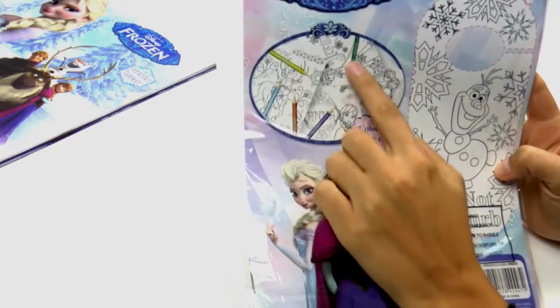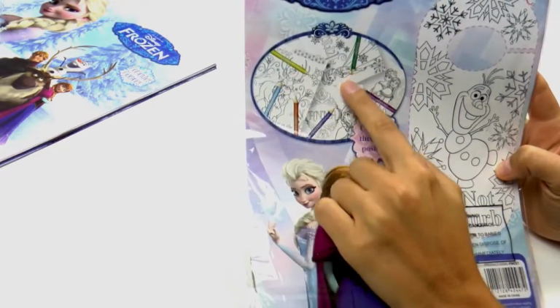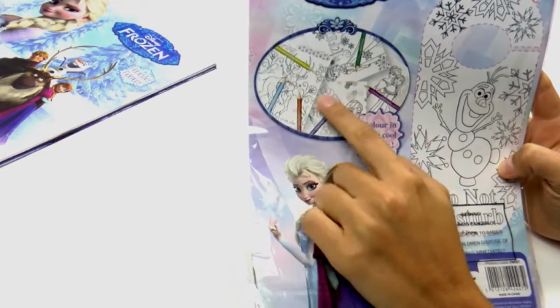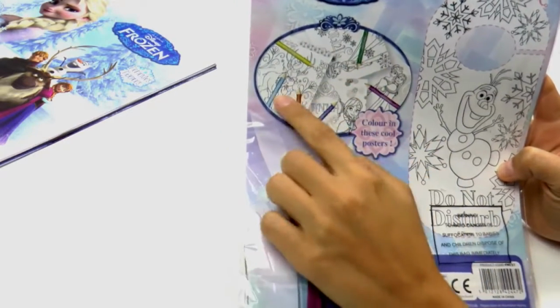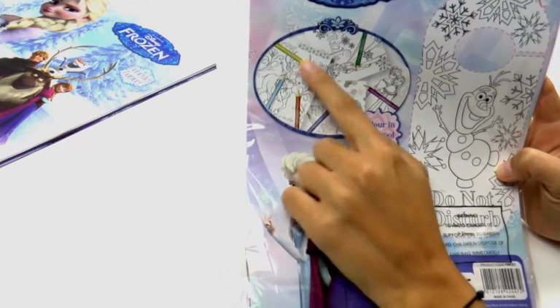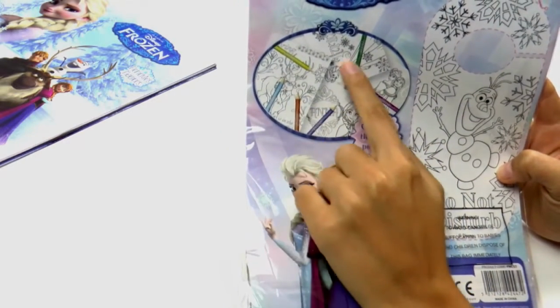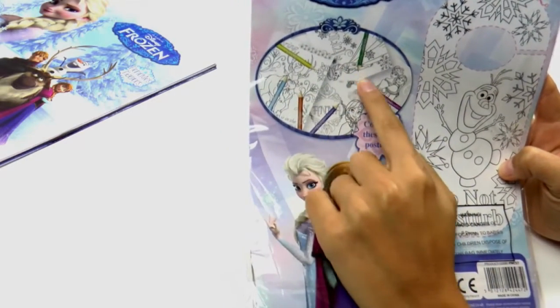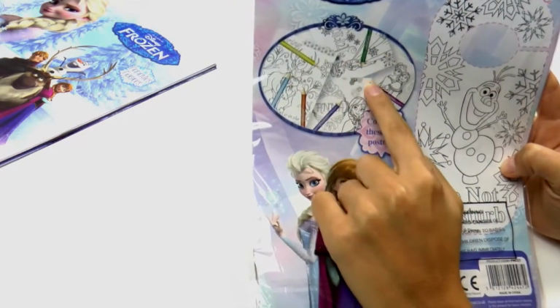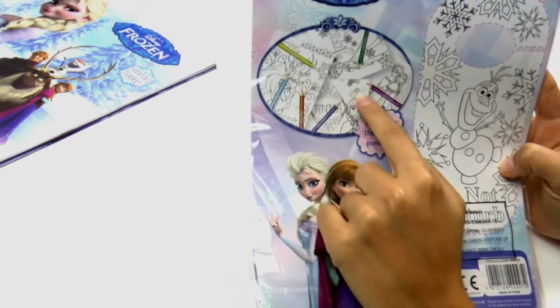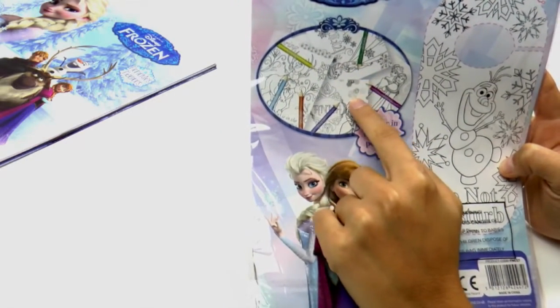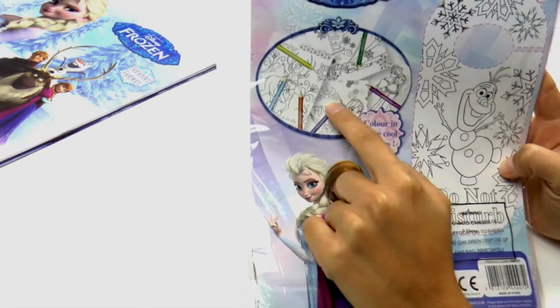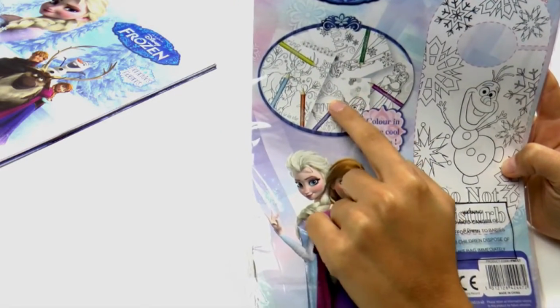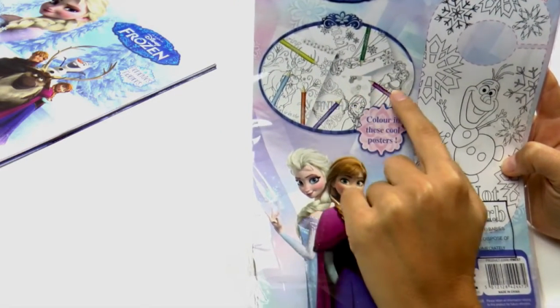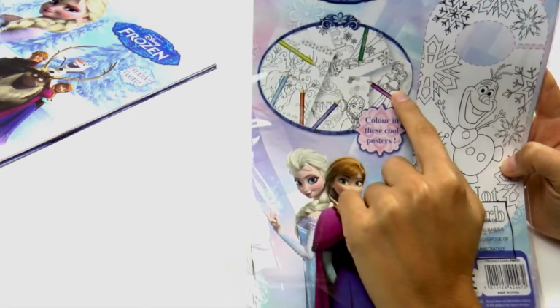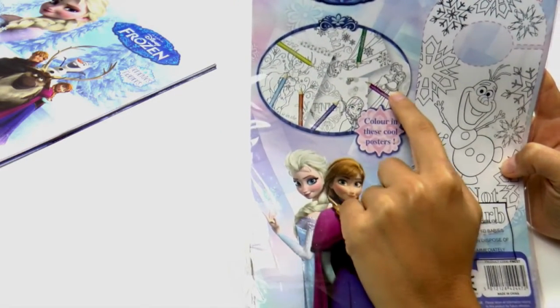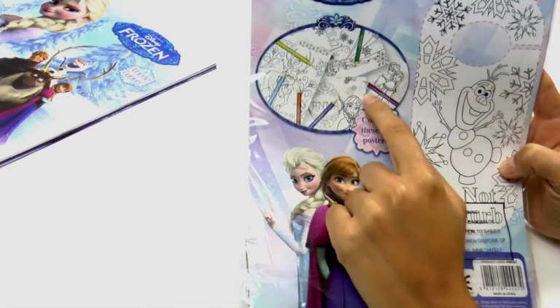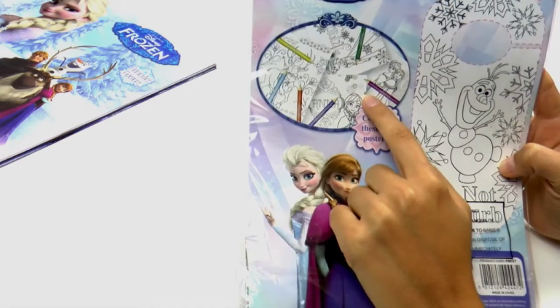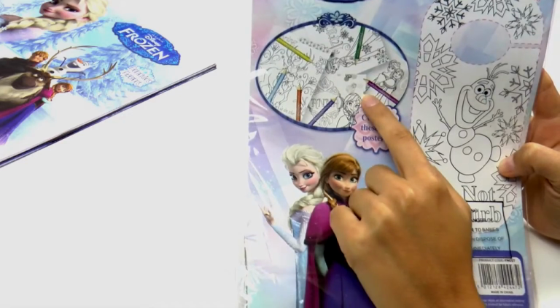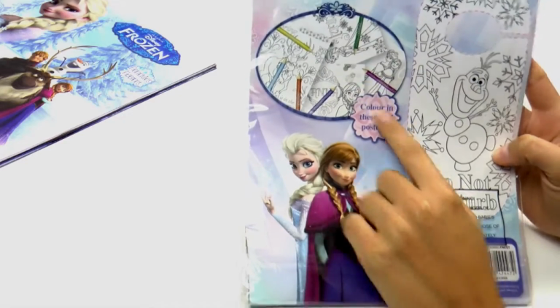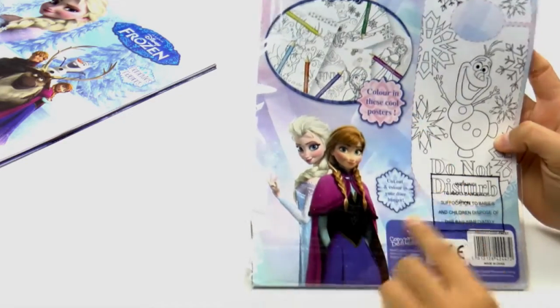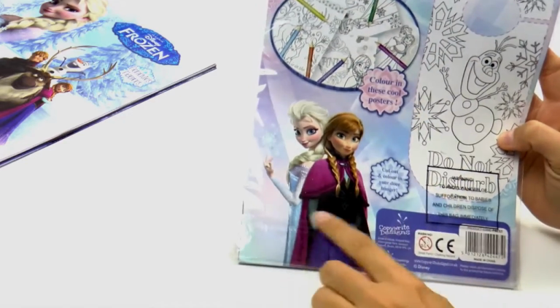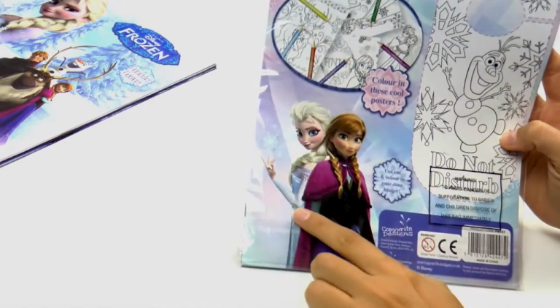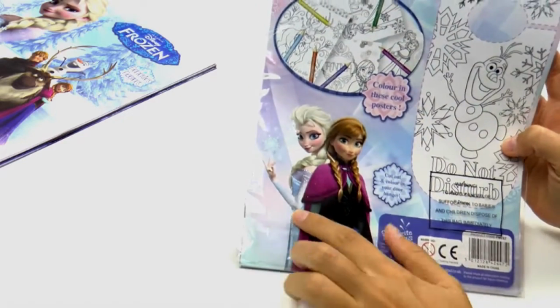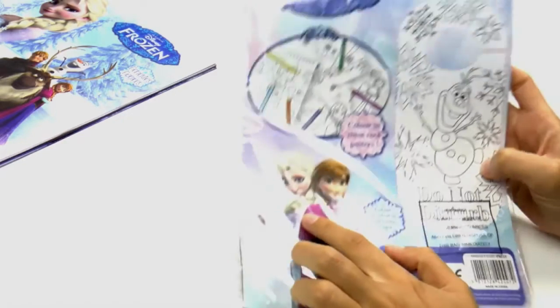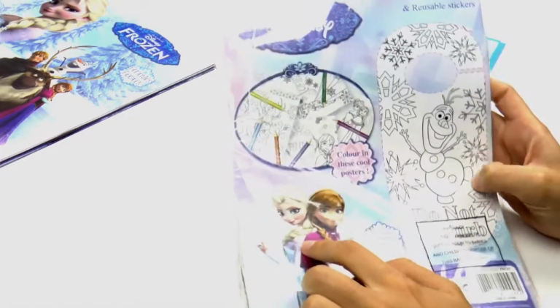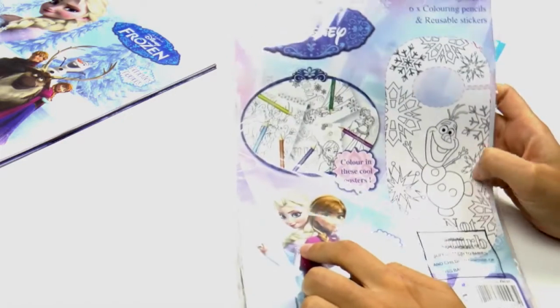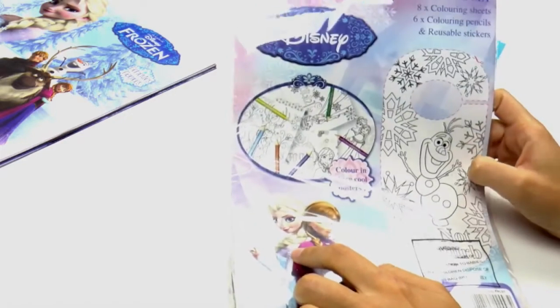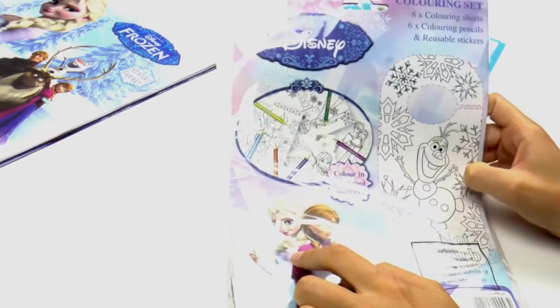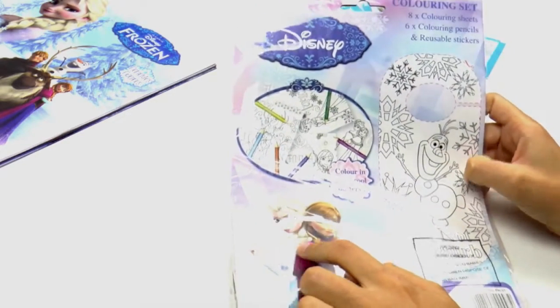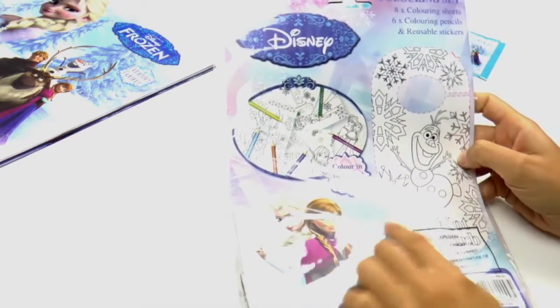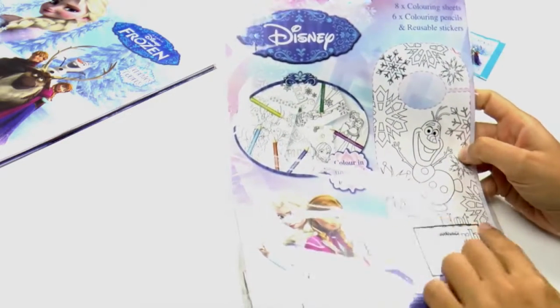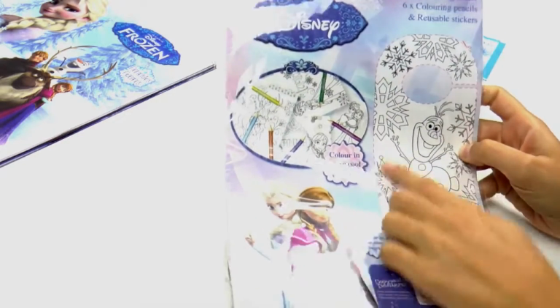If we look at the back of this packet we can see all the different pictures that we can colour in, which feature Elsa and her sister Anna.